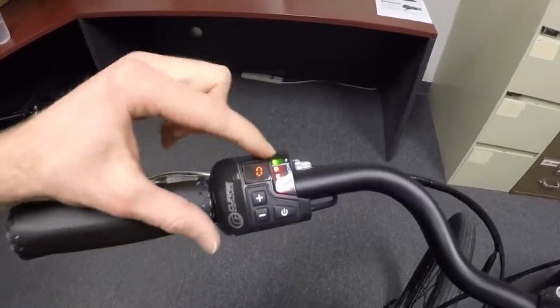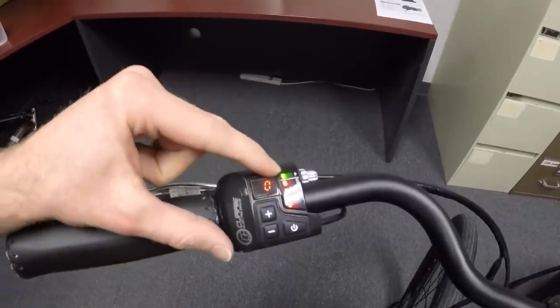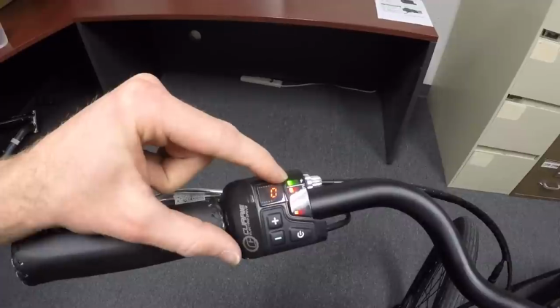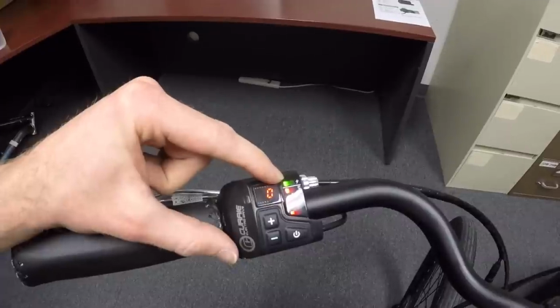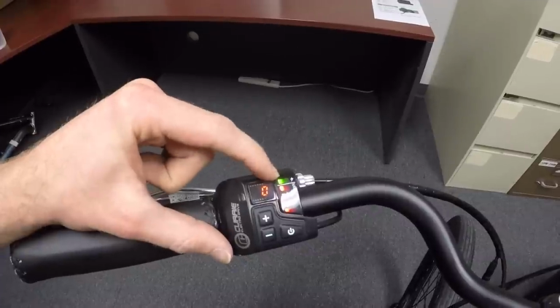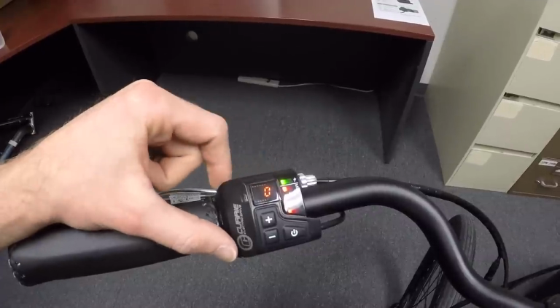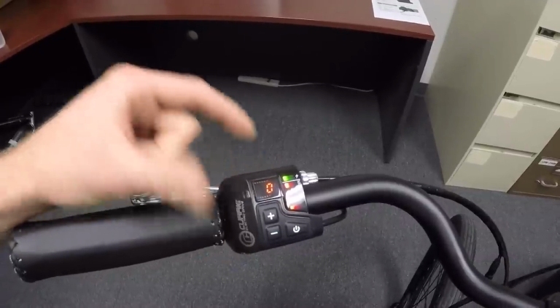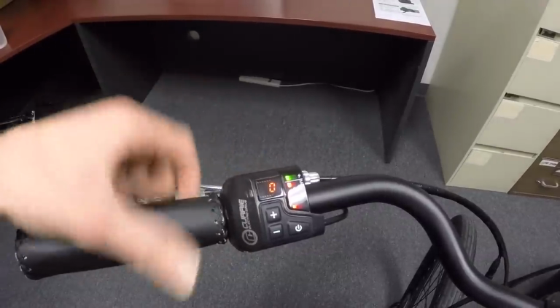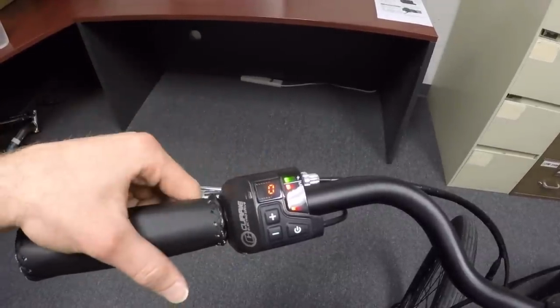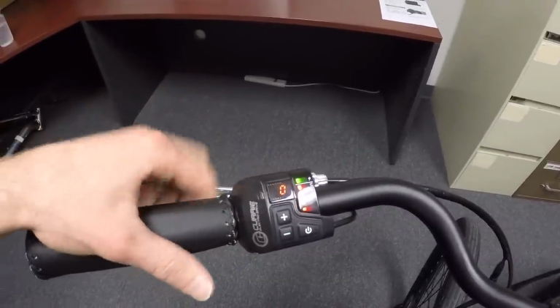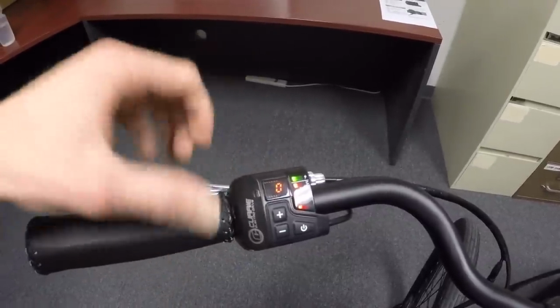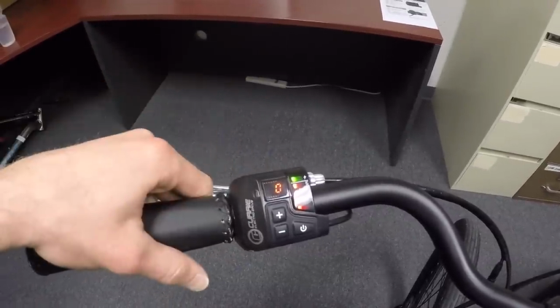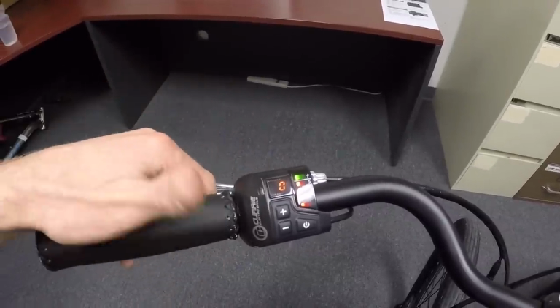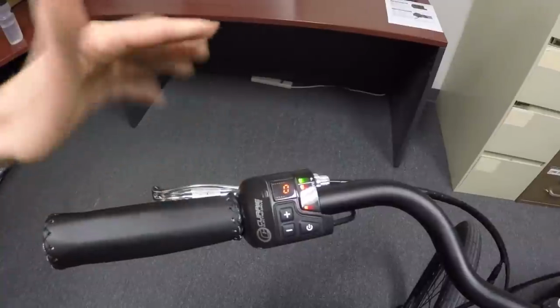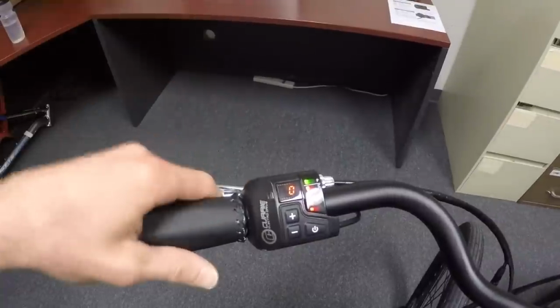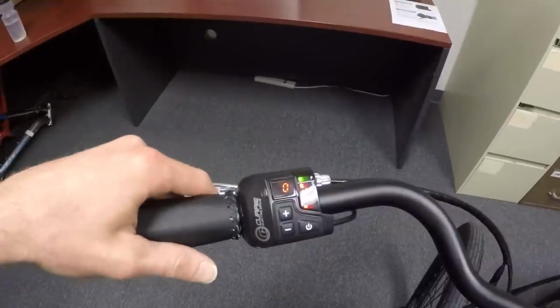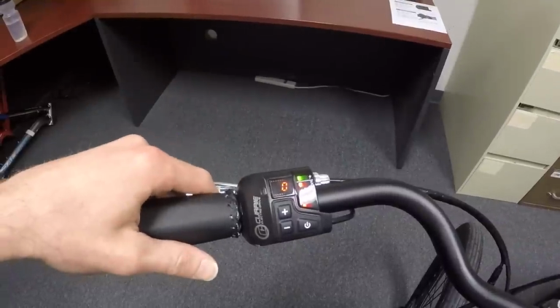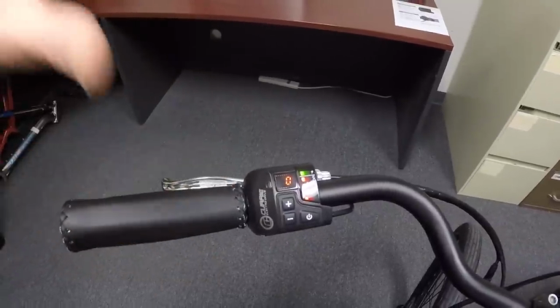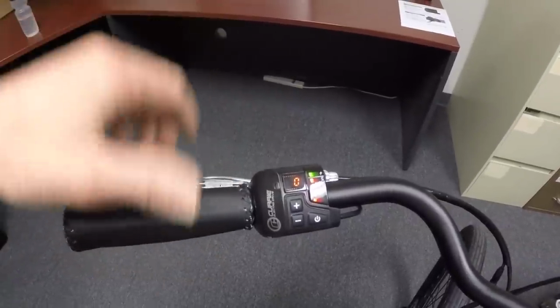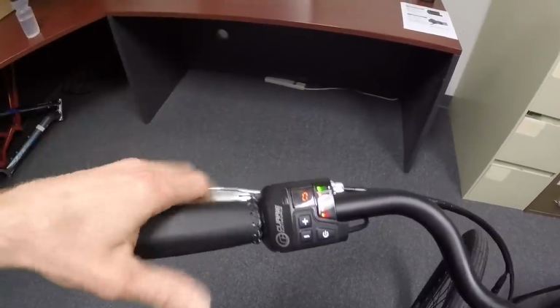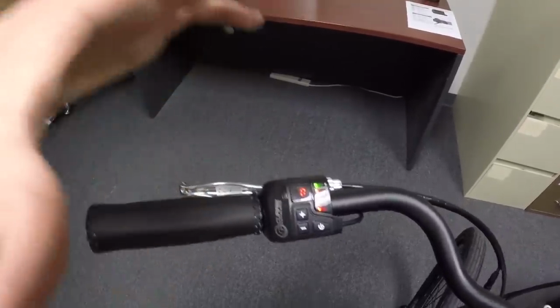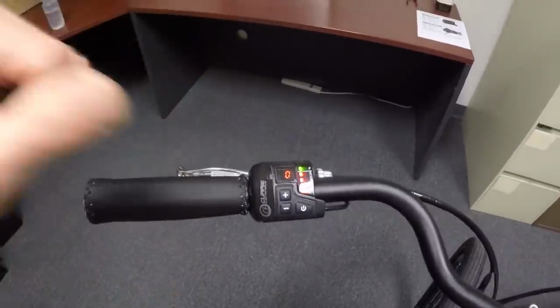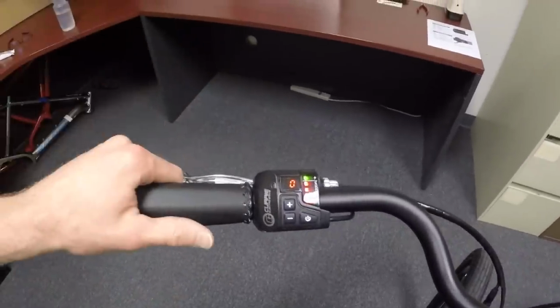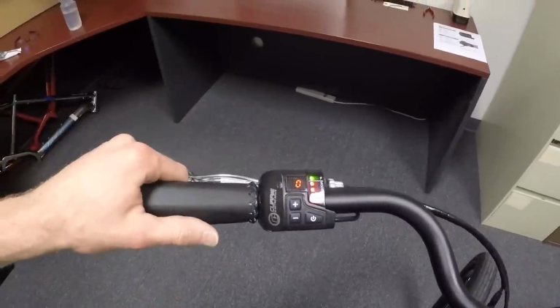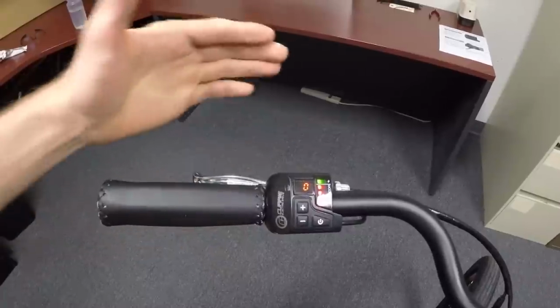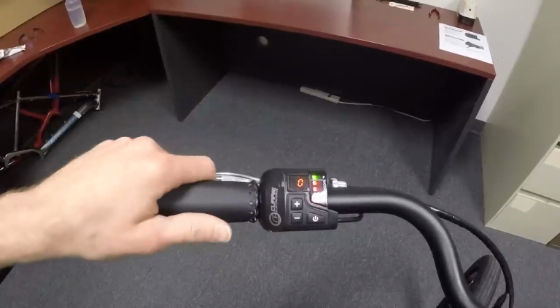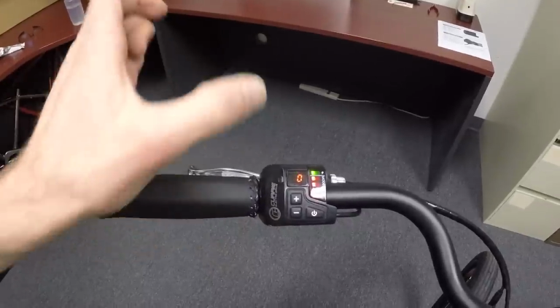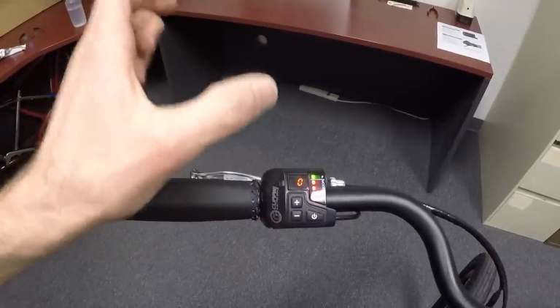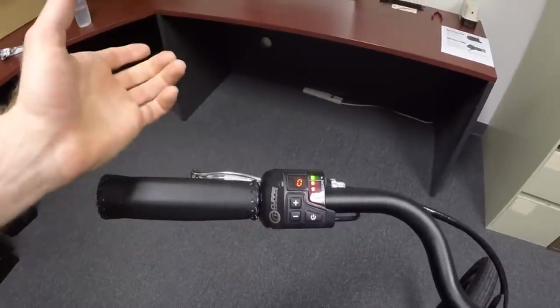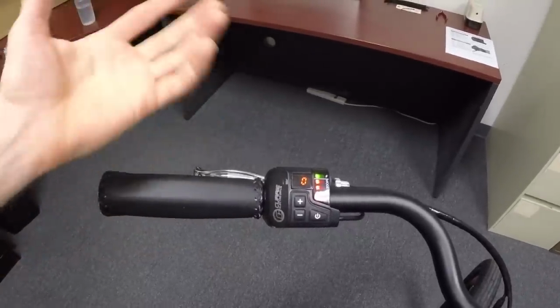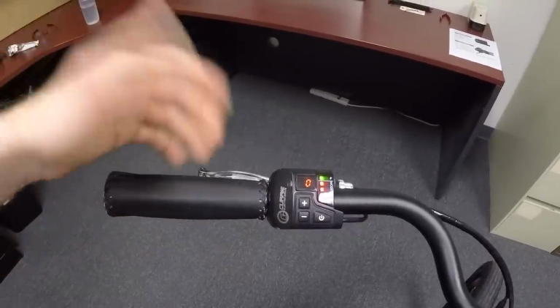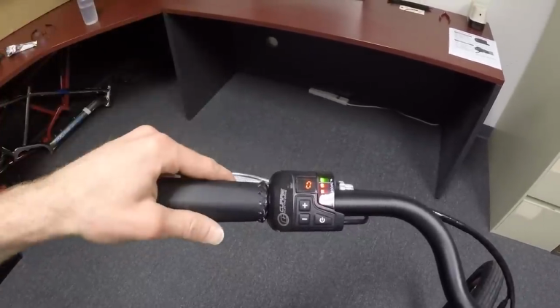Your battery level is indicated by the colored dot at the top: green is full, yellow, orange is kind of in the middle, and red means you're getting pretty low. So it's kind of difficult to be precise with that — there aren't five ticks or a percentage, which would be nice.